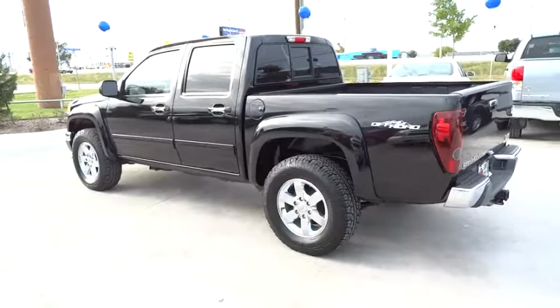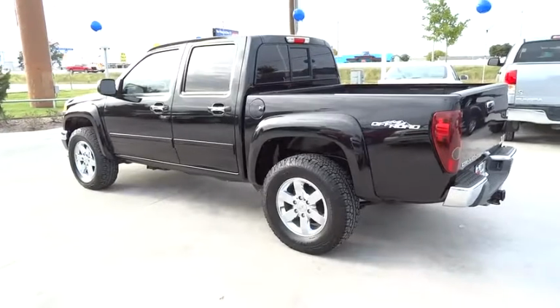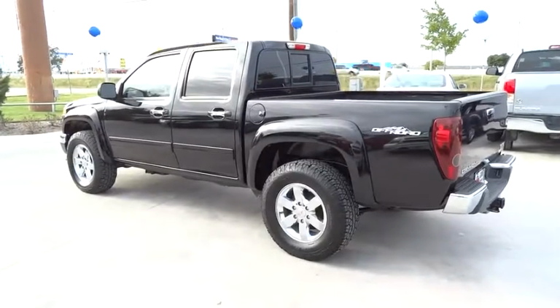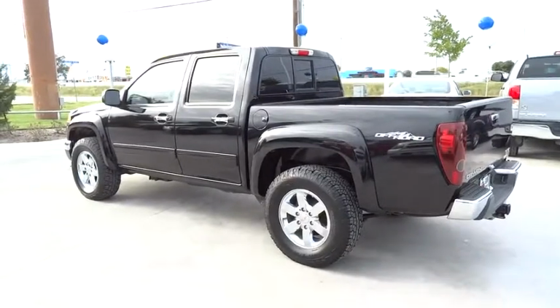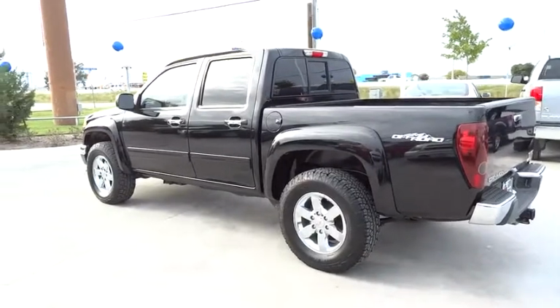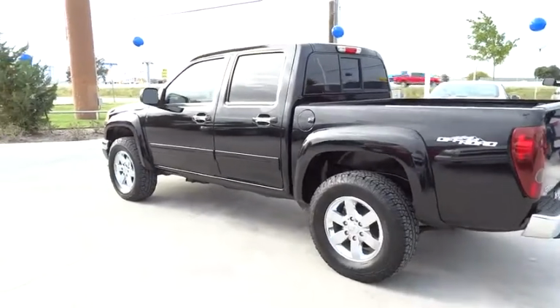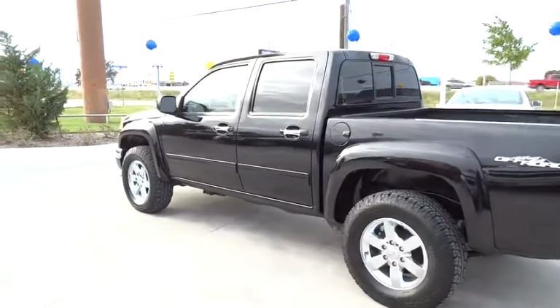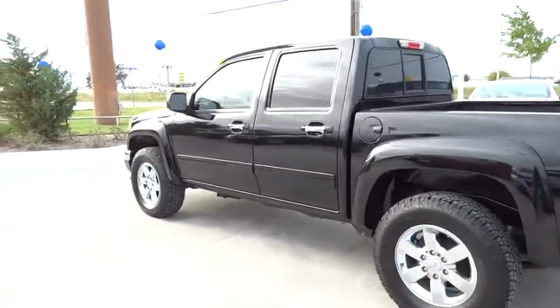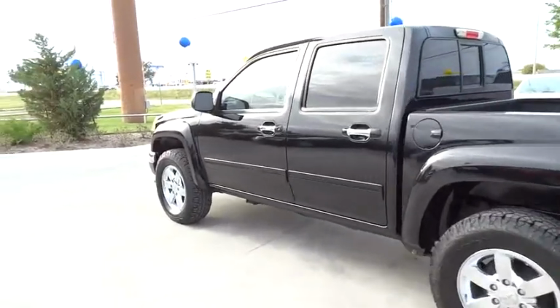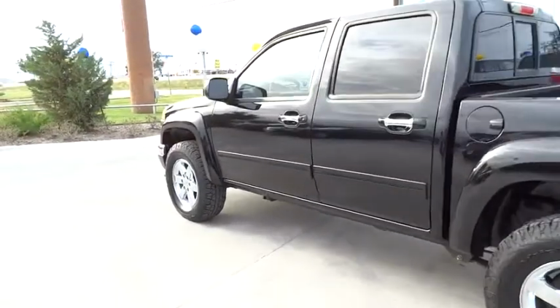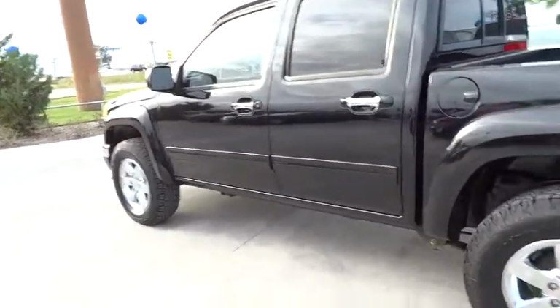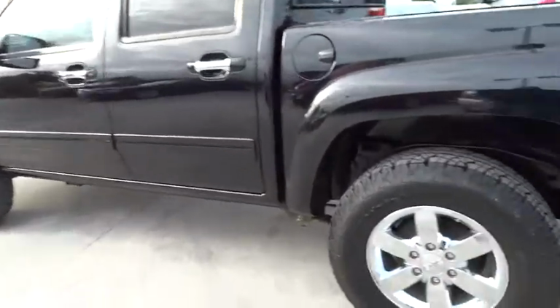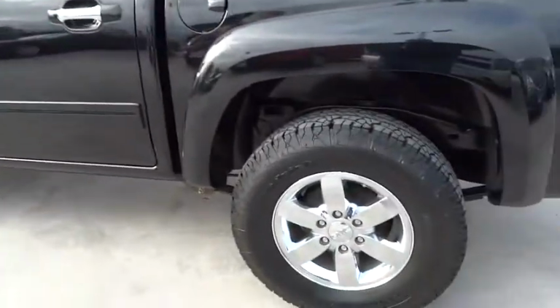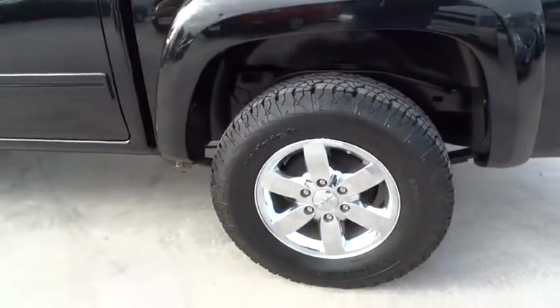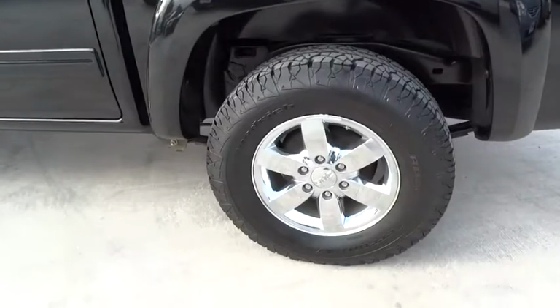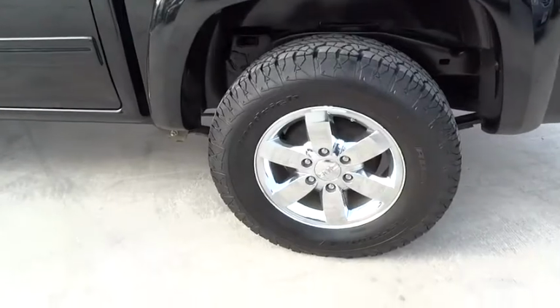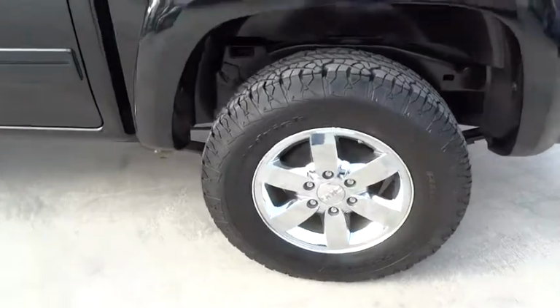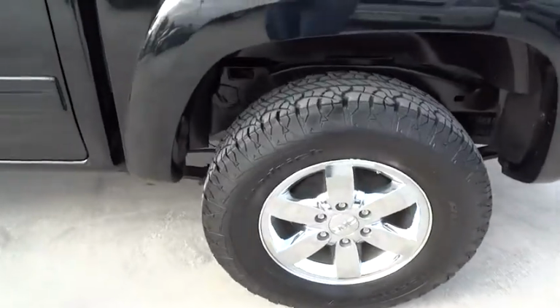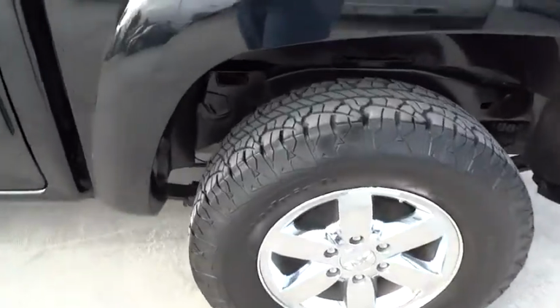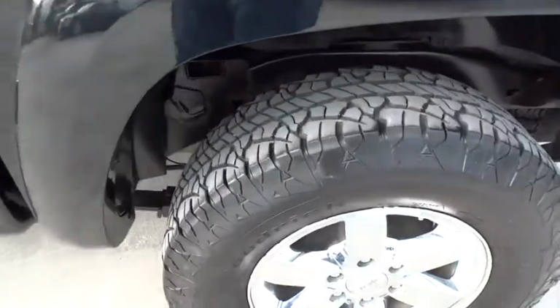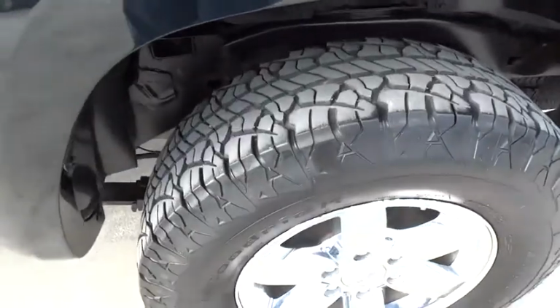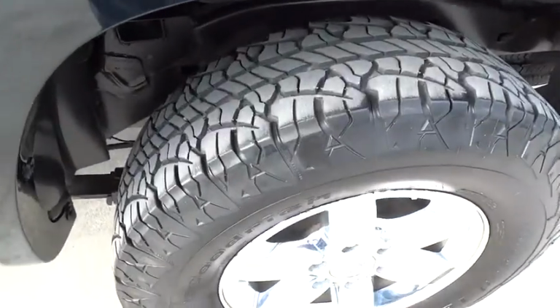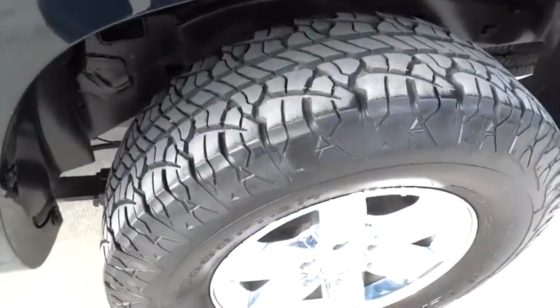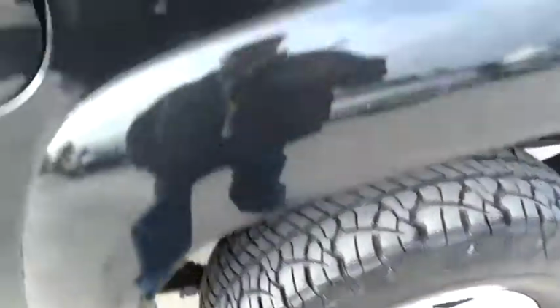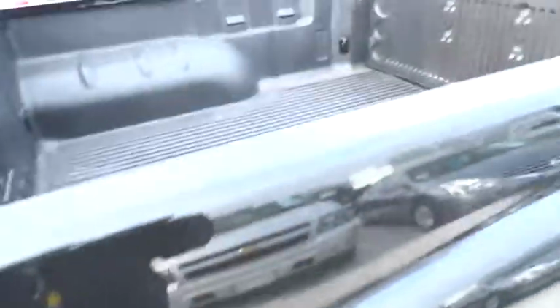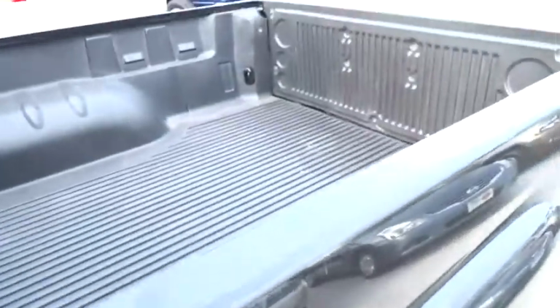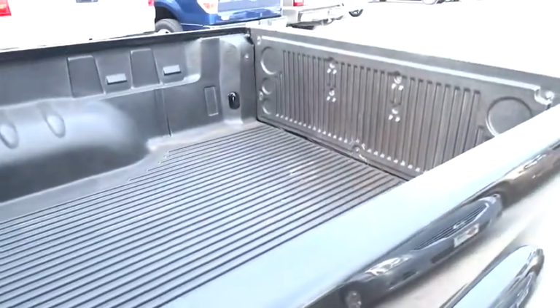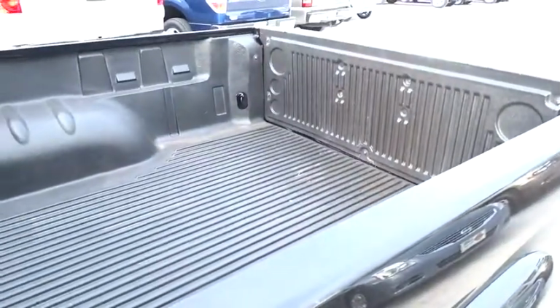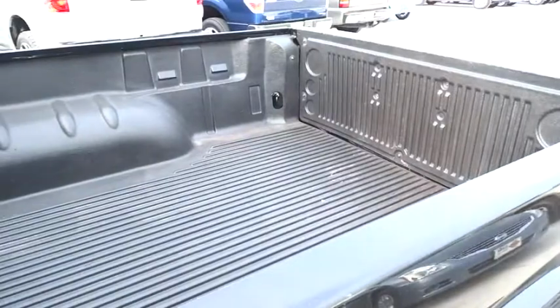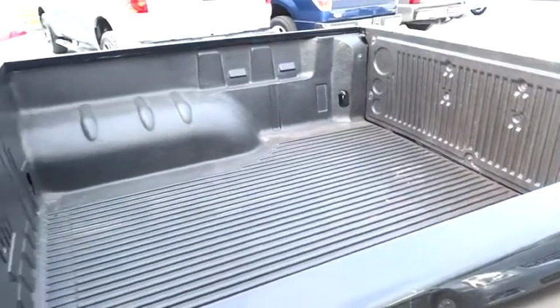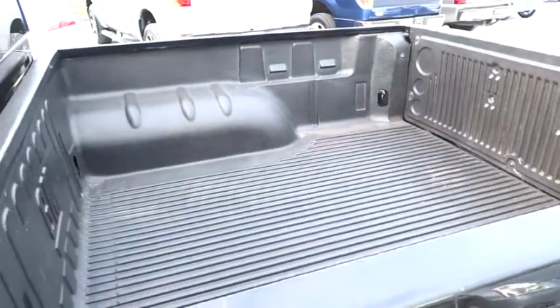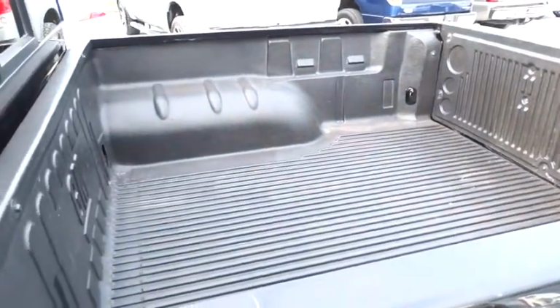Aluminum wheels. Floor mats. Keyless entry. Cruise control. Auto dimming rear view mirror. AM FM CD MP3 radio. AM FM stereo radio. Fog lamps.